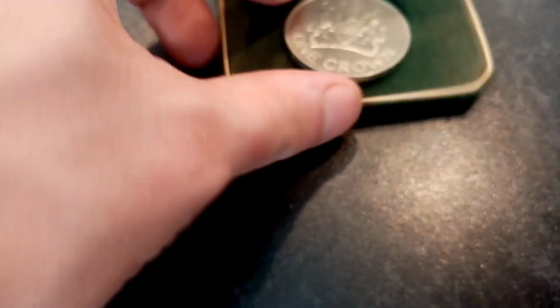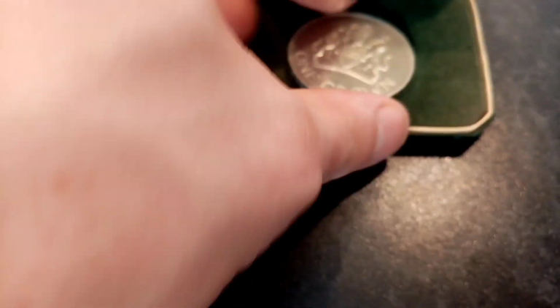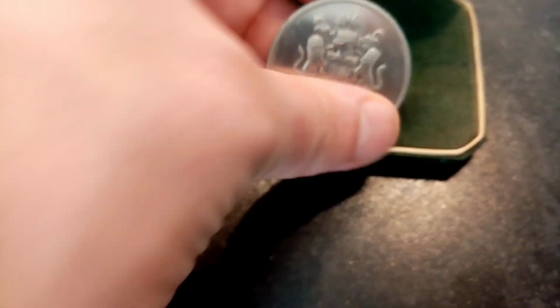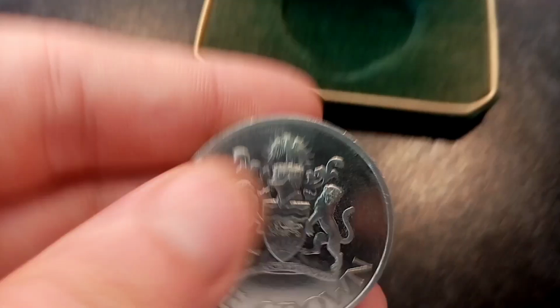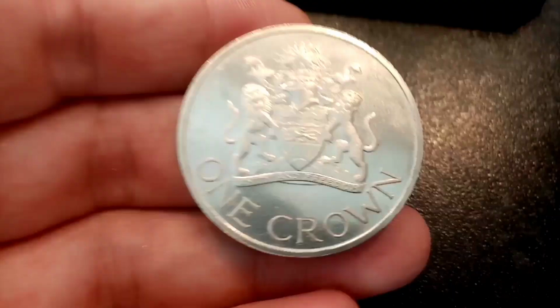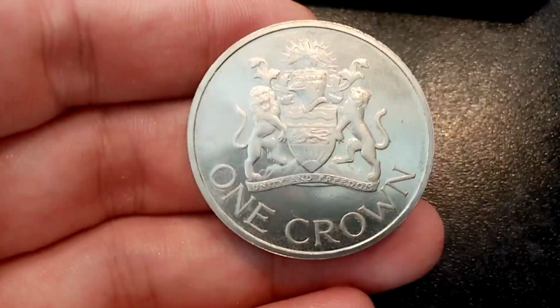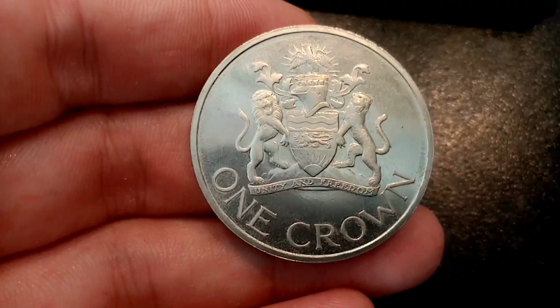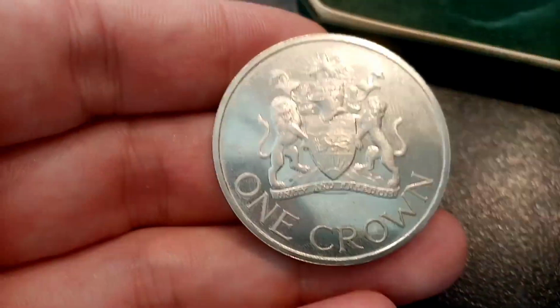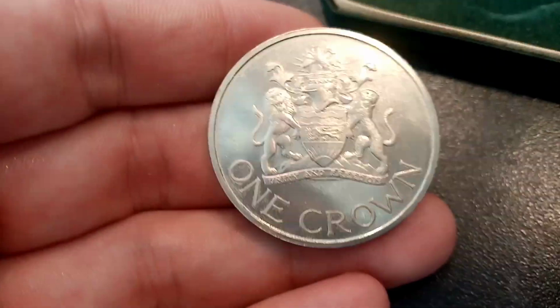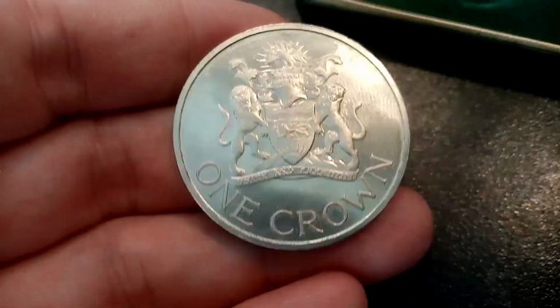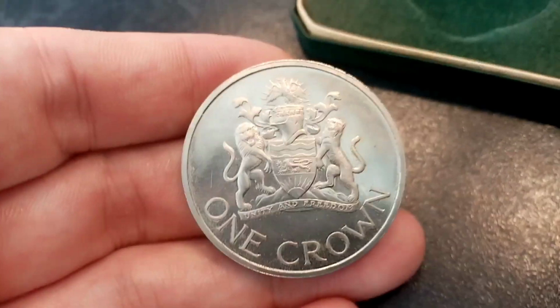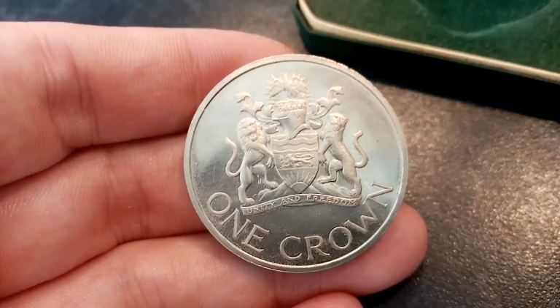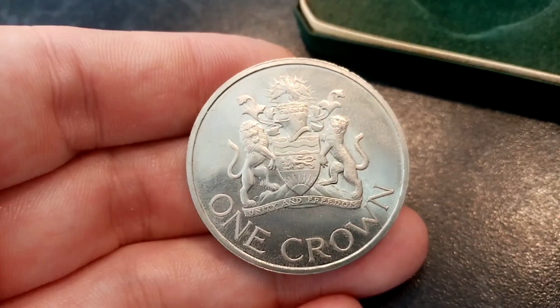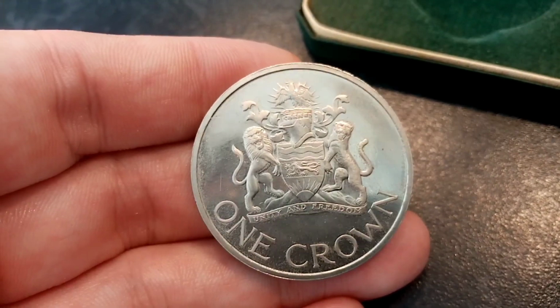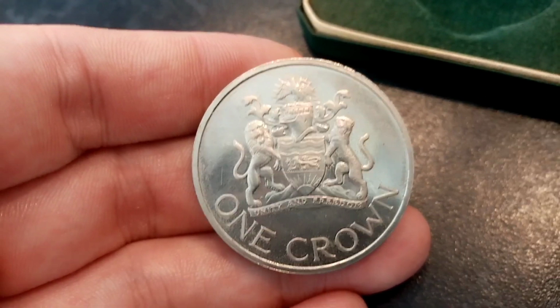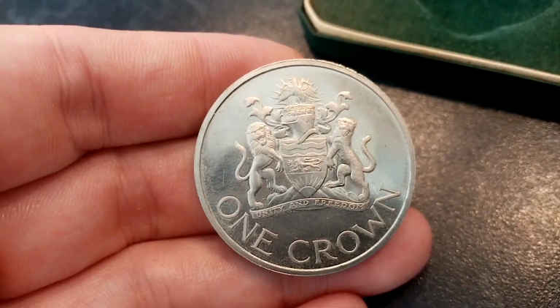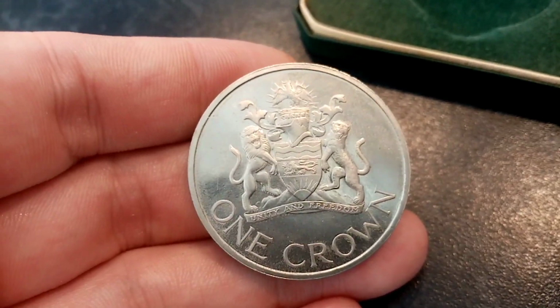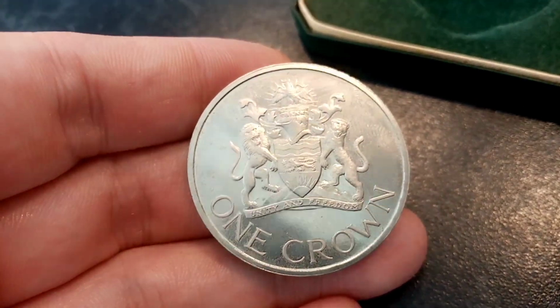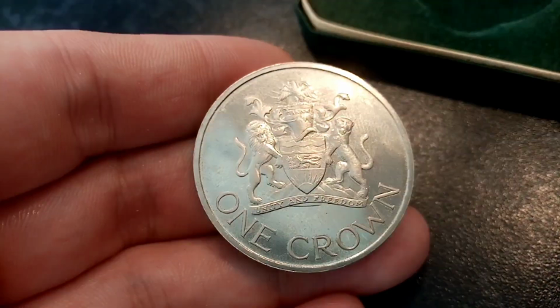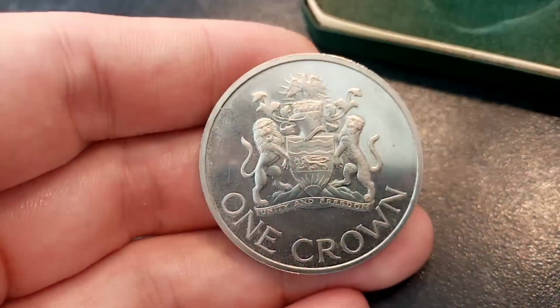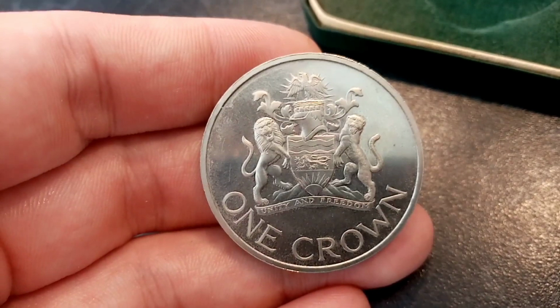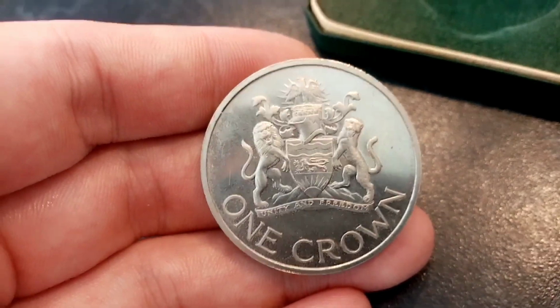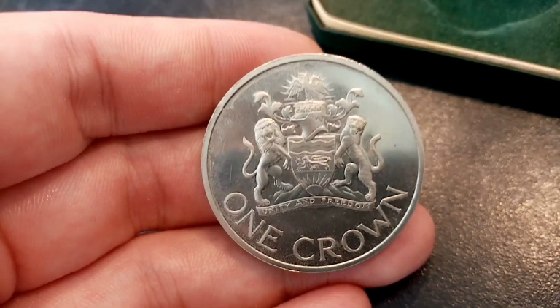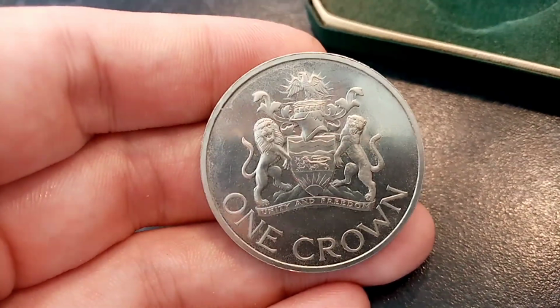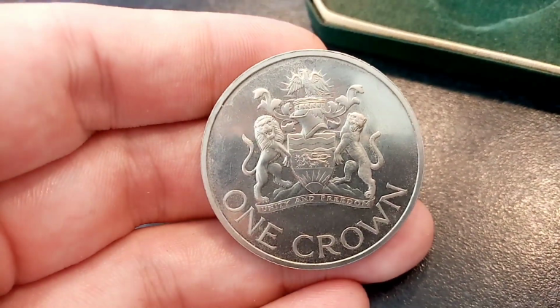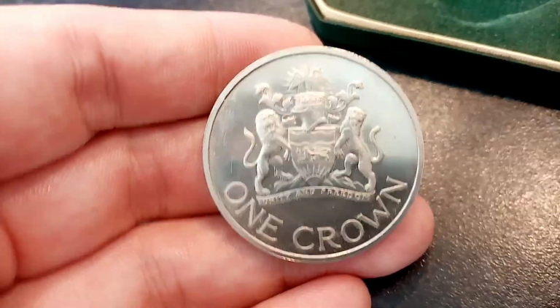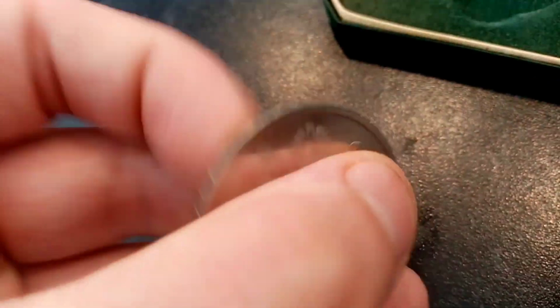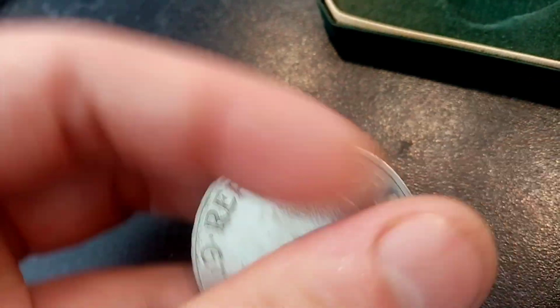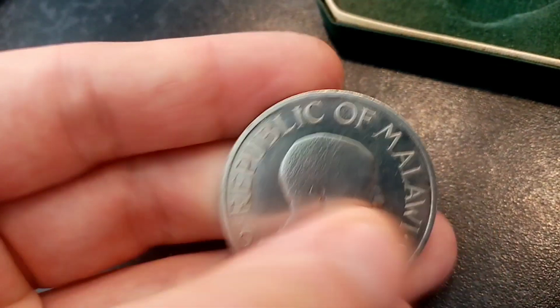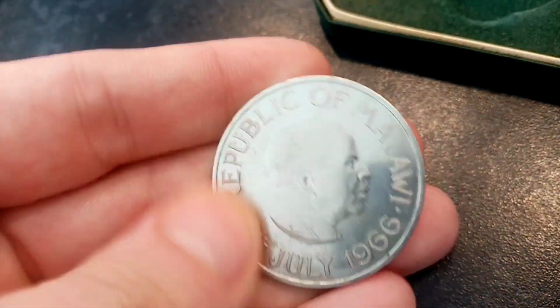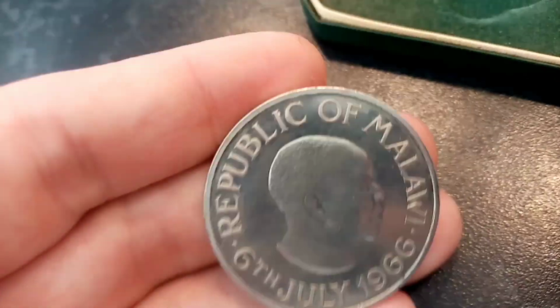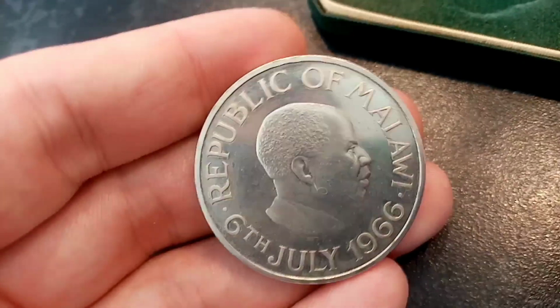We'll have a little look at what's on the coin, how many were made, and we'll work out the coin's value. So on the front then we've got one crown there at the bottom — the coin's face value. In the middle there you've got a really nice shield of arms with some lettering underneath: unity and freedom.